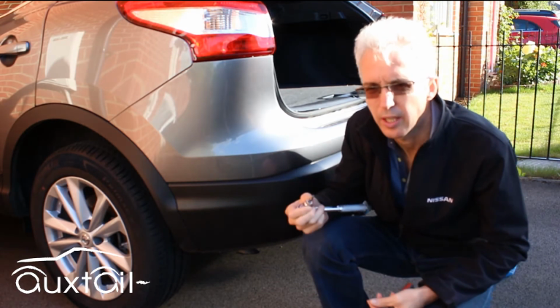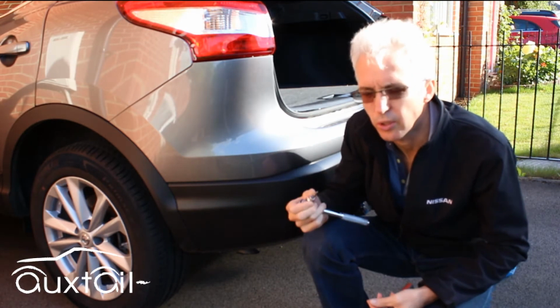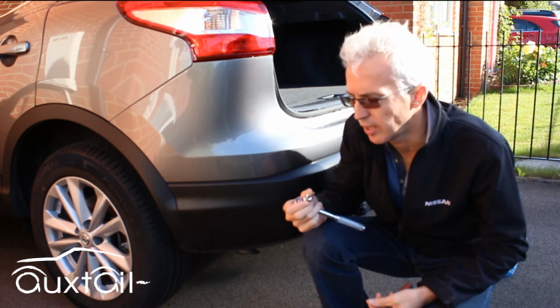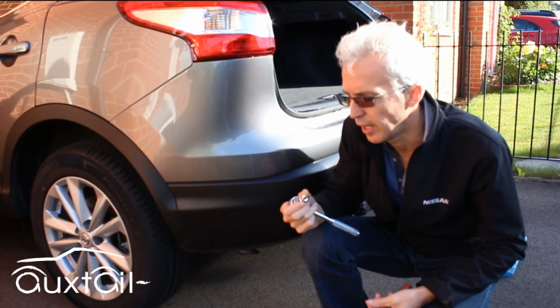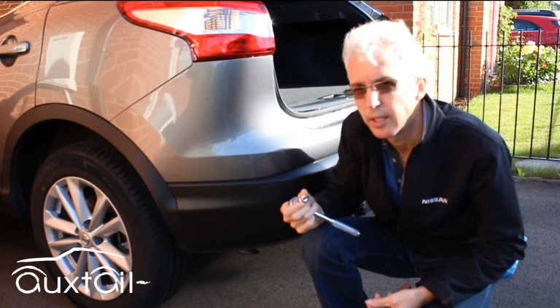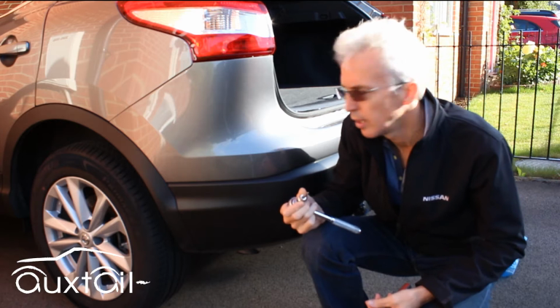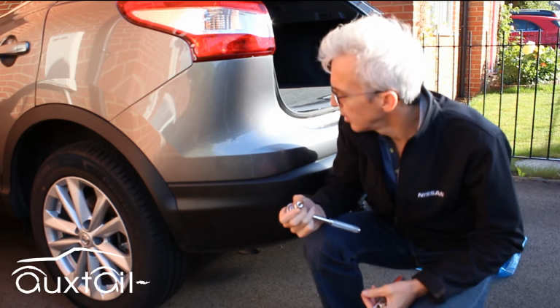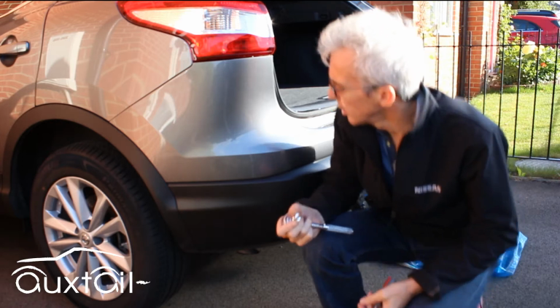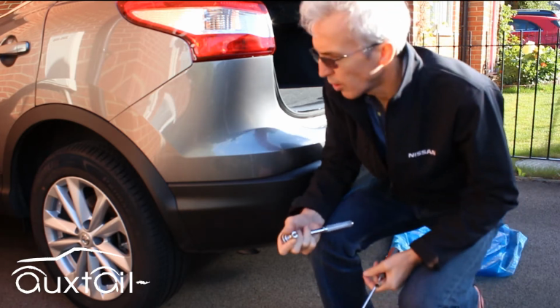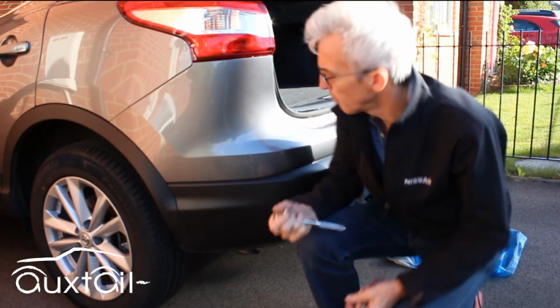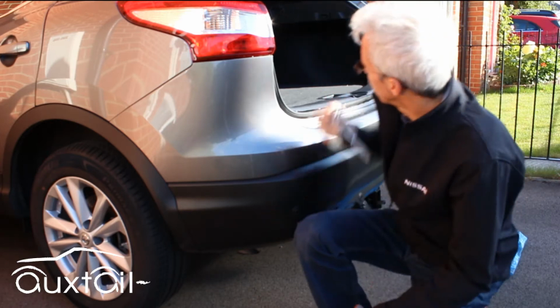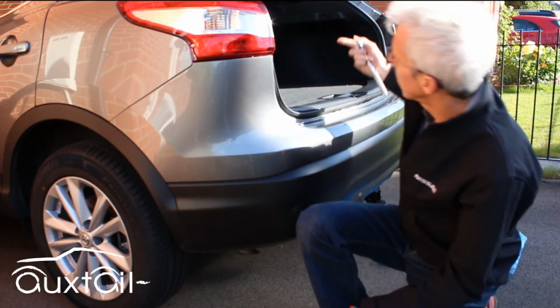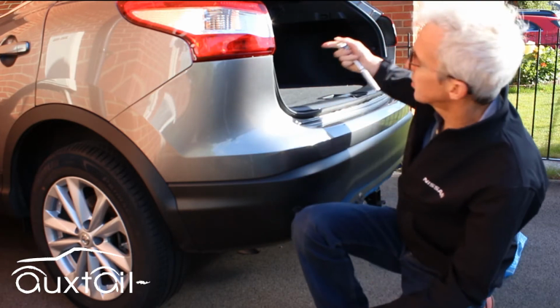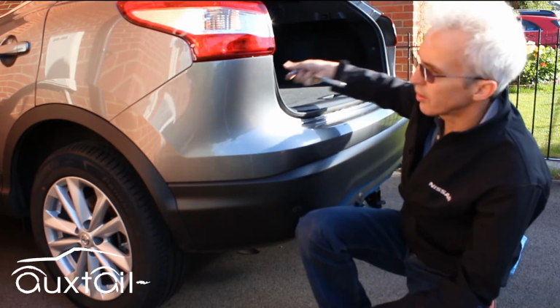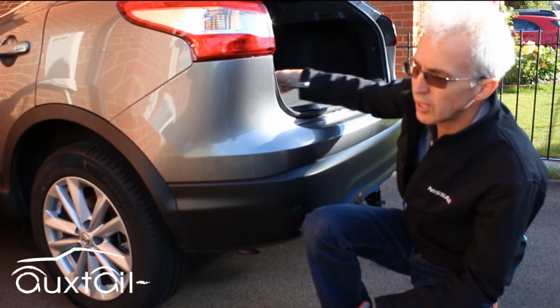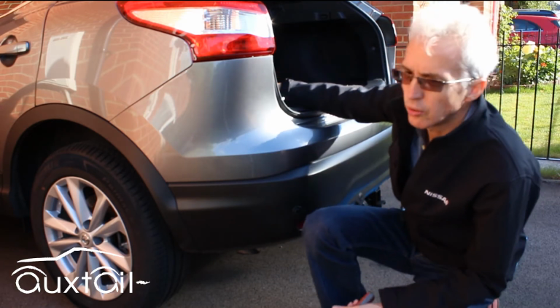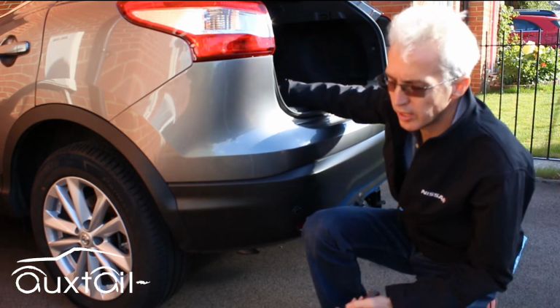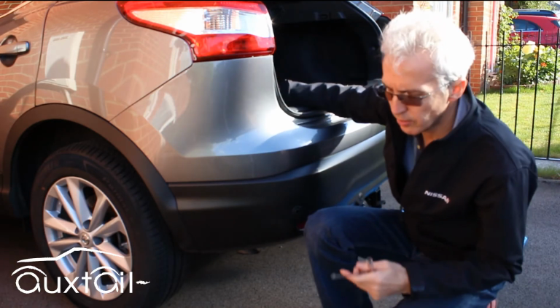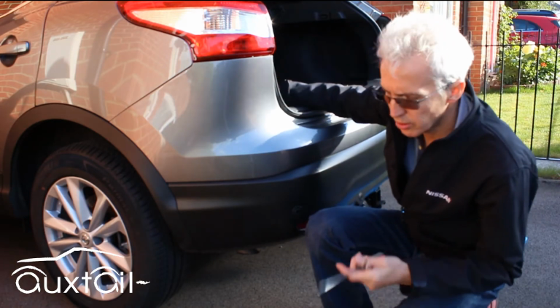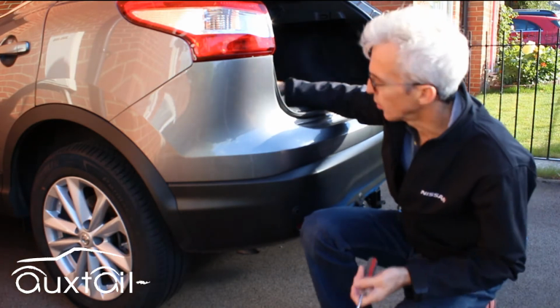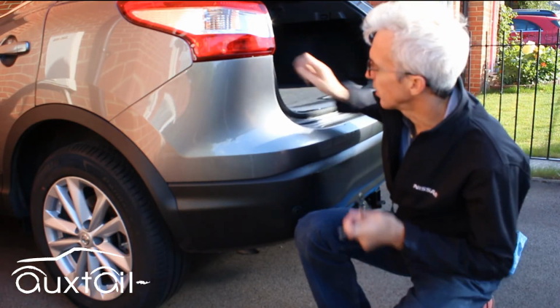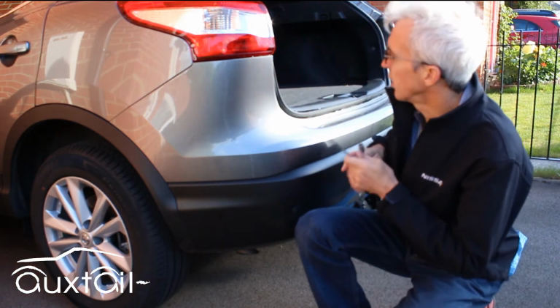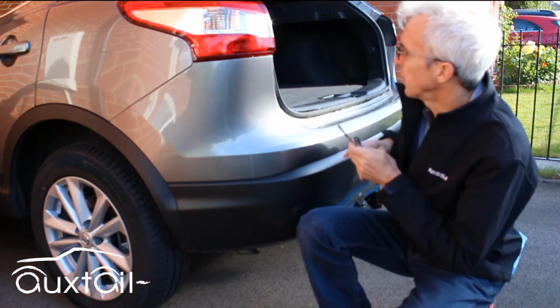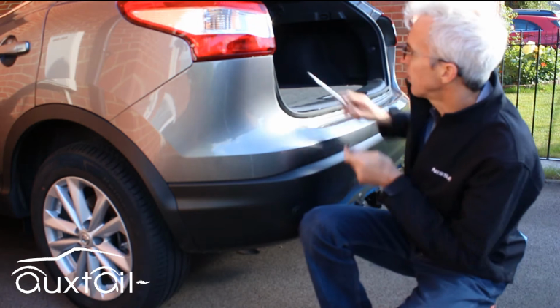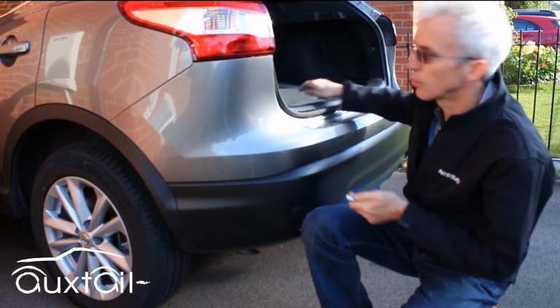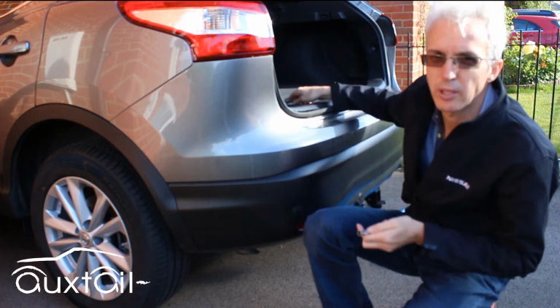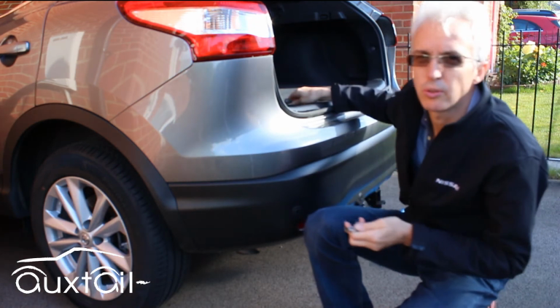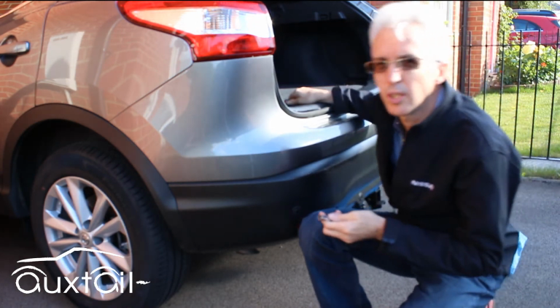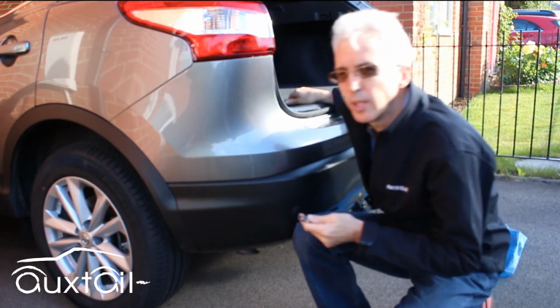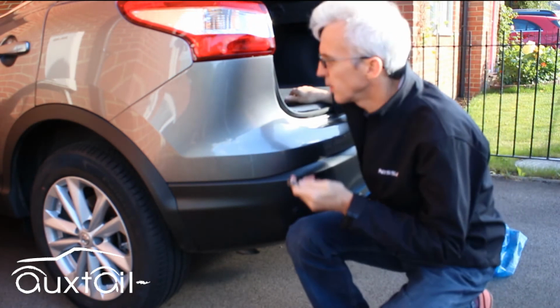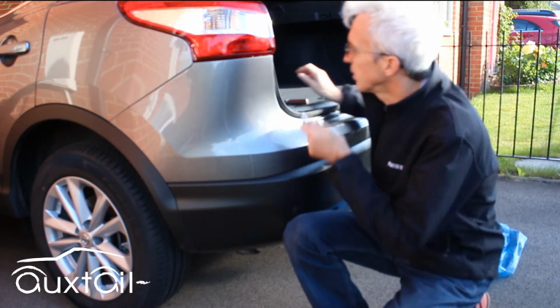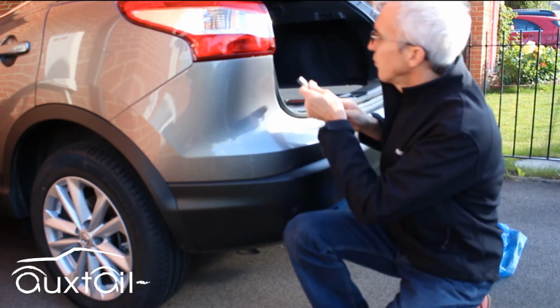I've removed this side of the vehicle already, so I'm just going to show you one side, but it's all symmetrical so there's no difference.